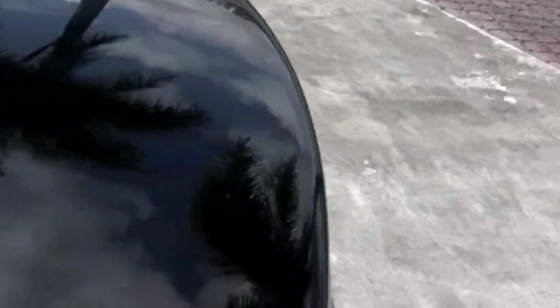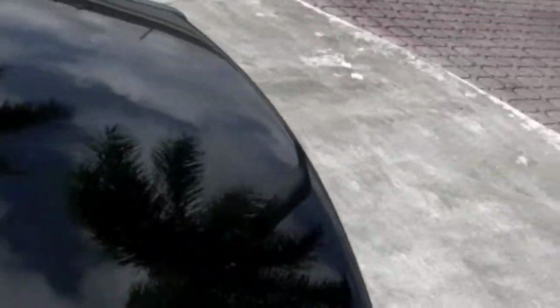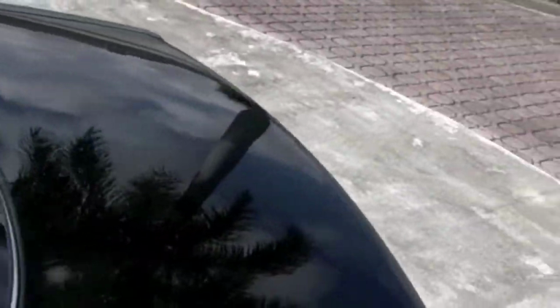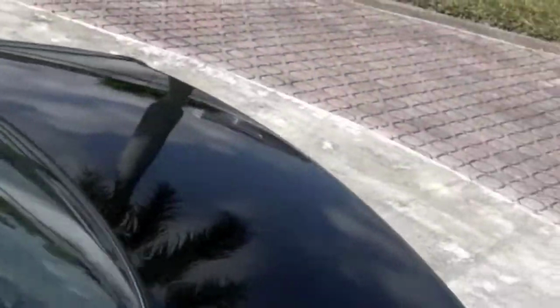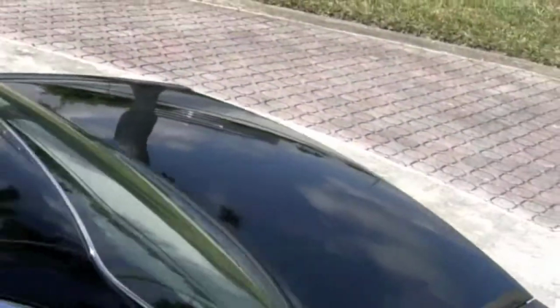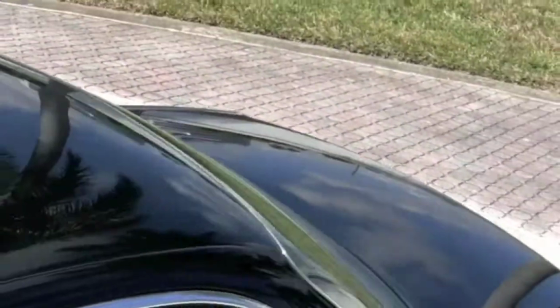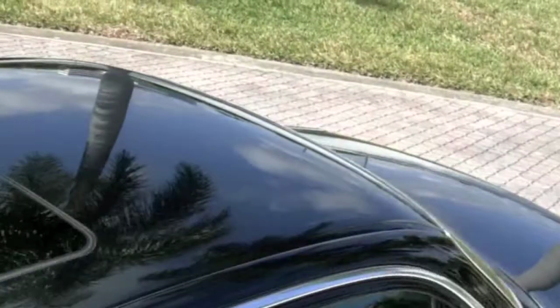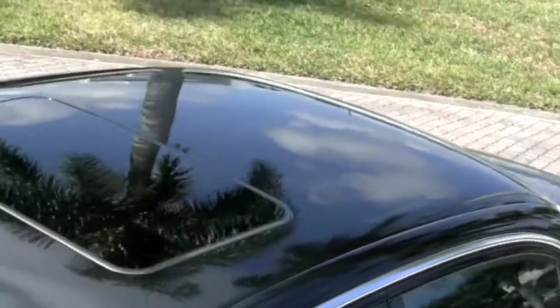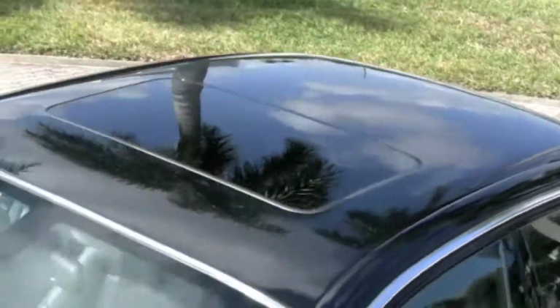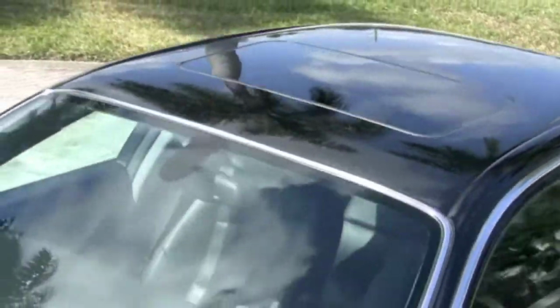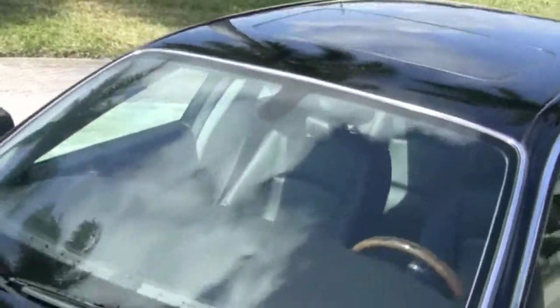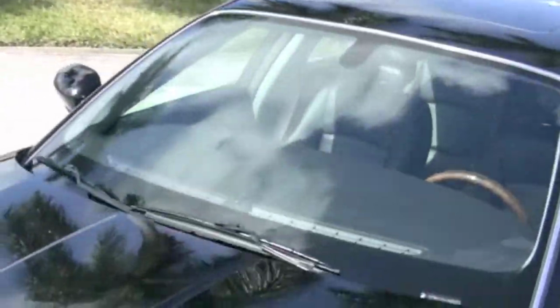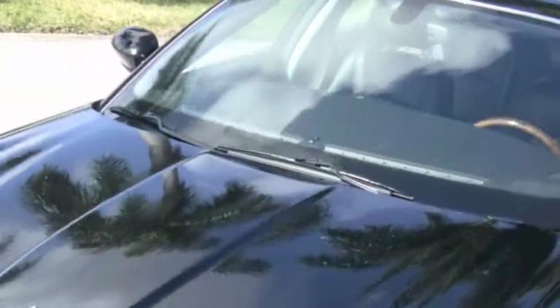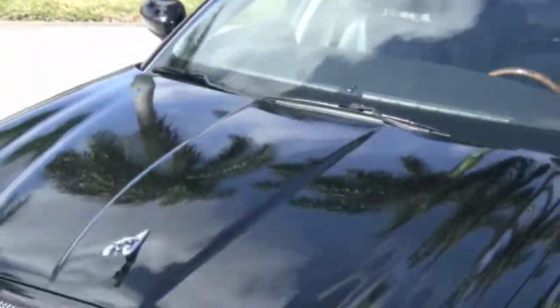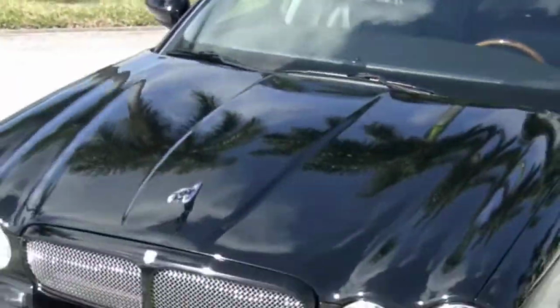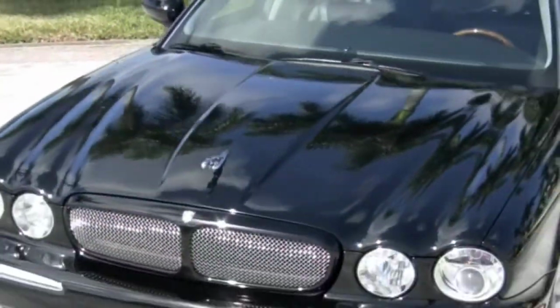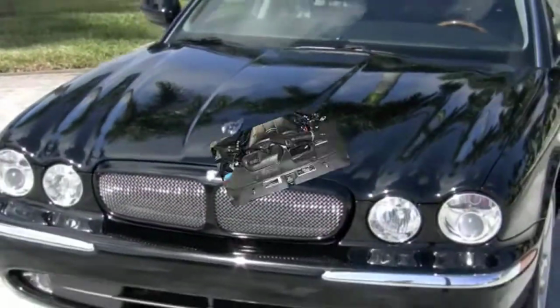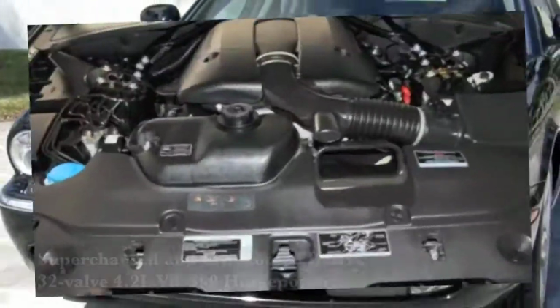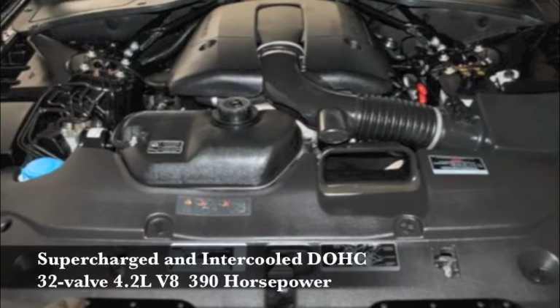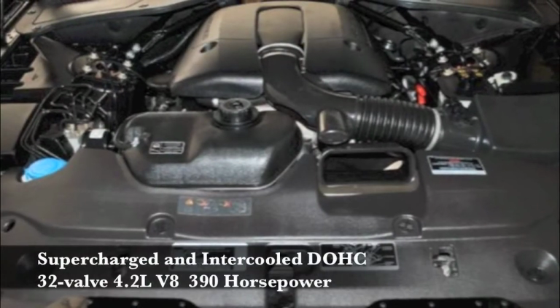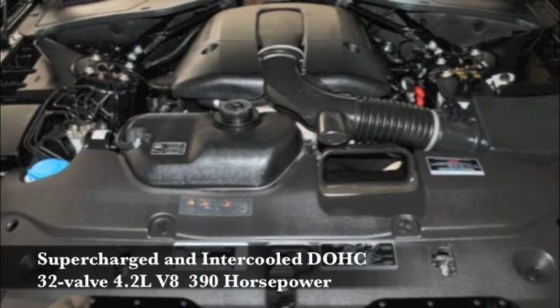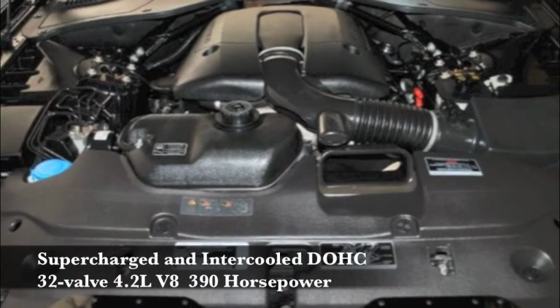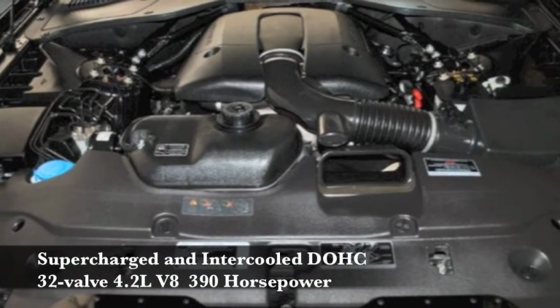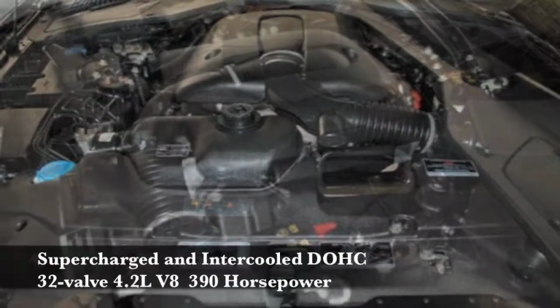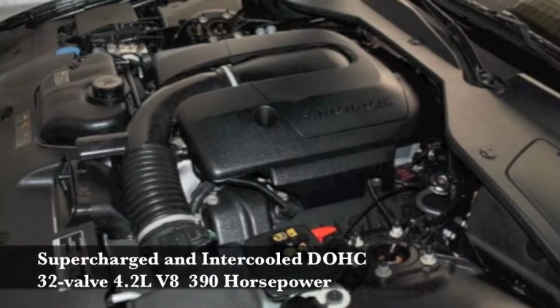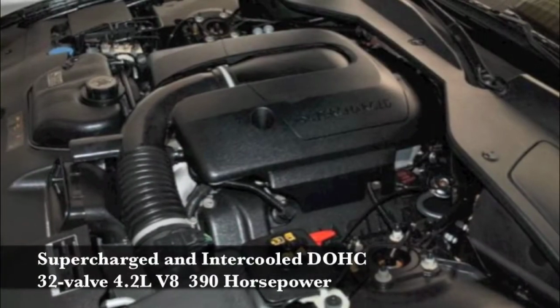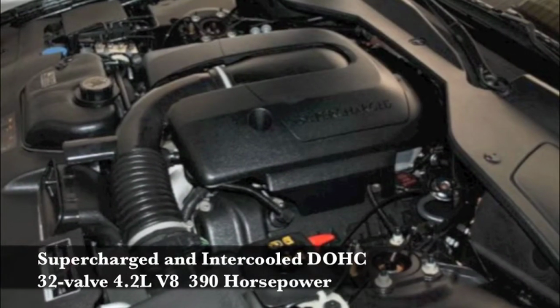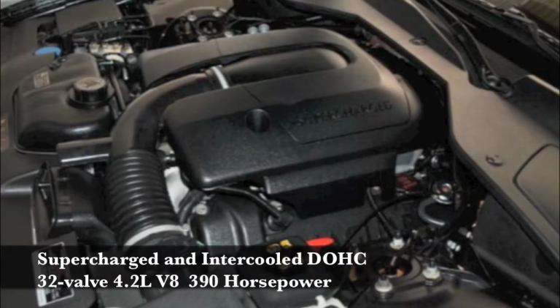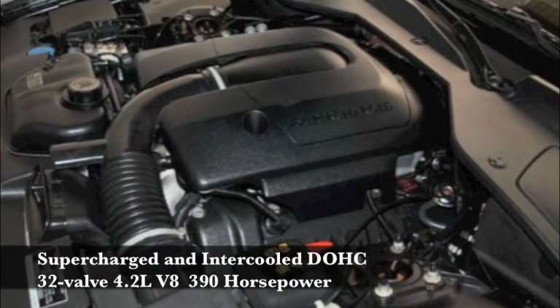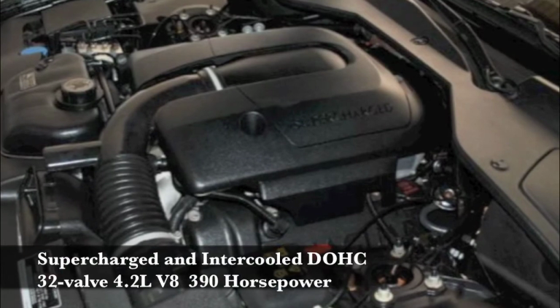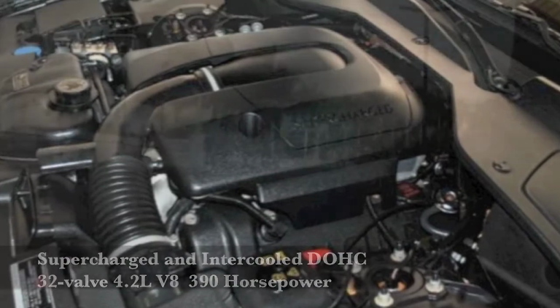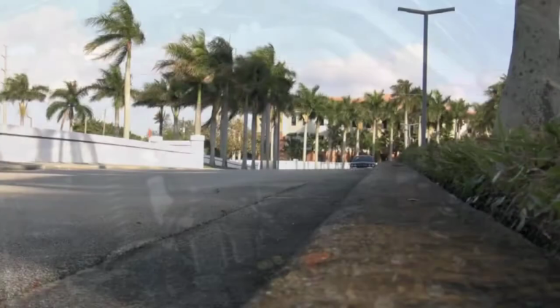Speaking of performance, a primary appeal to this sporty XJ is what you'll find under the hood. Providing all of the muscle is a 4.2-liter supercharged and intercooled 32-valve V8 putting out 390 horsepower.